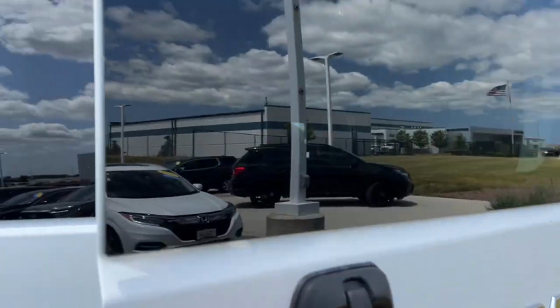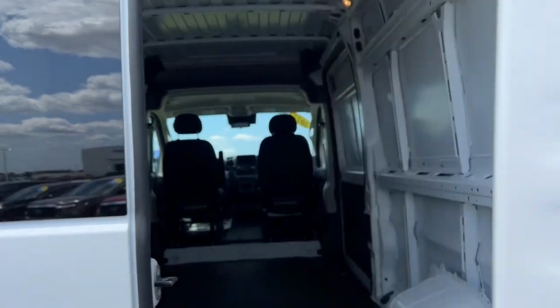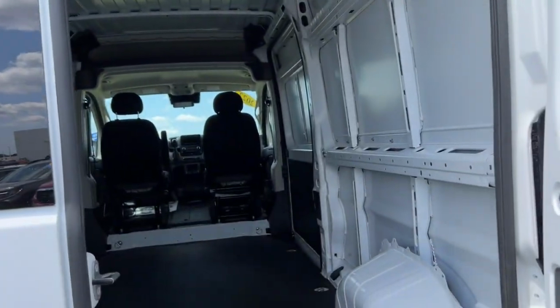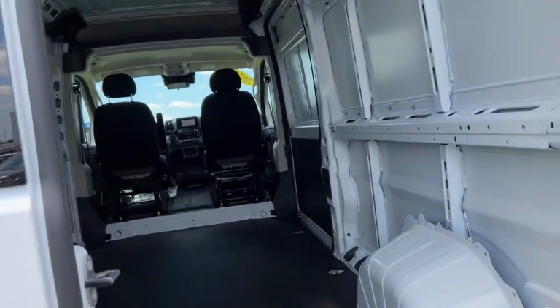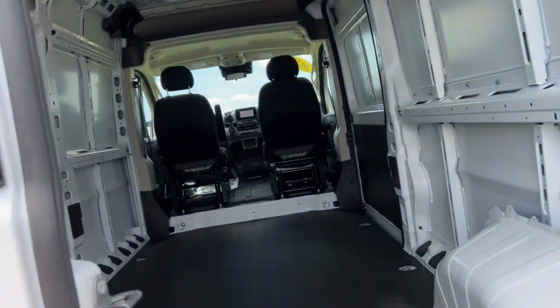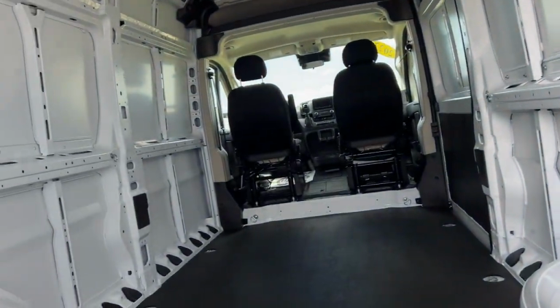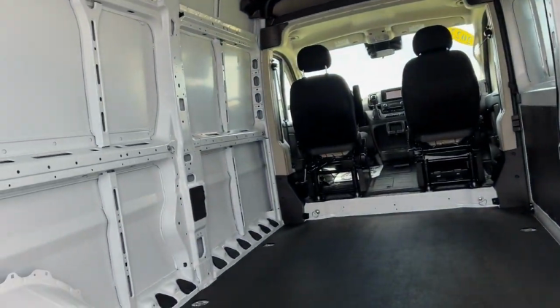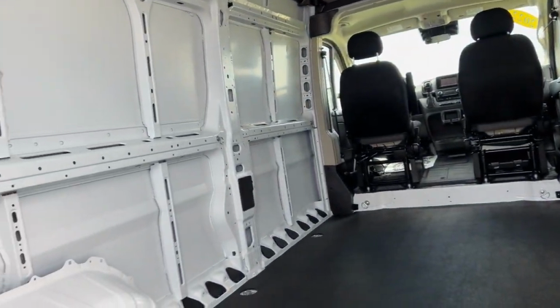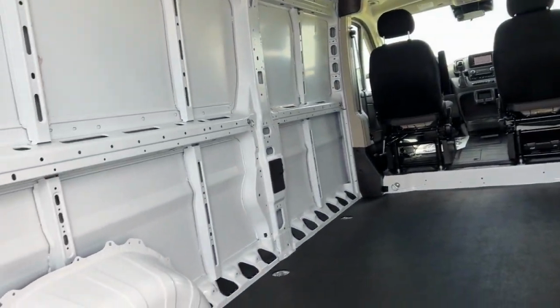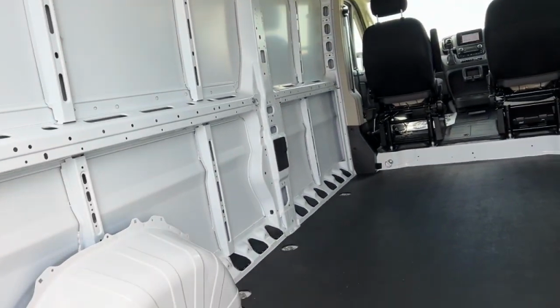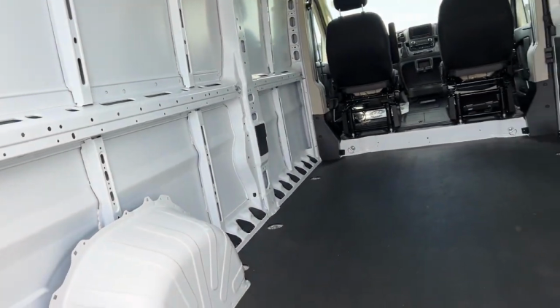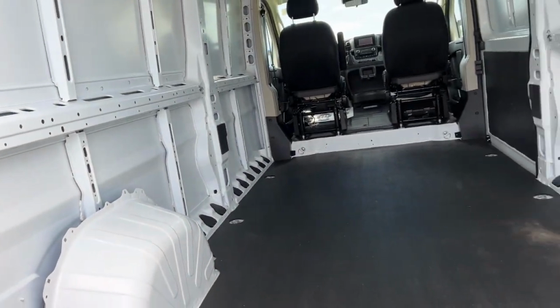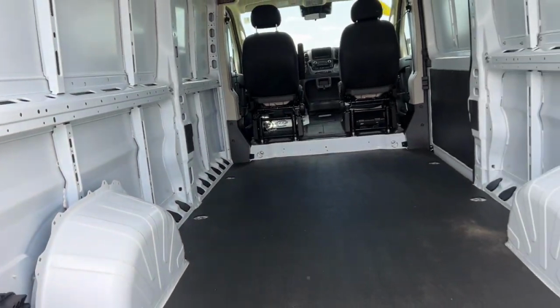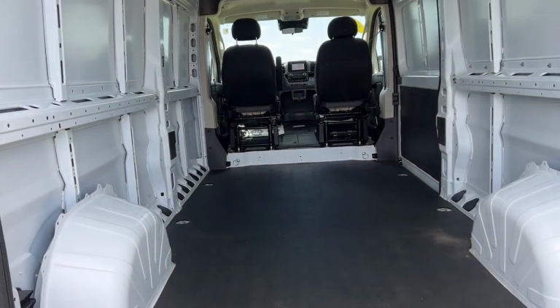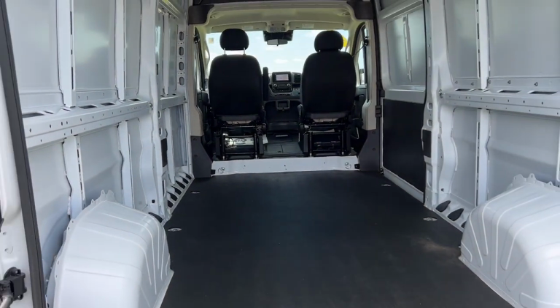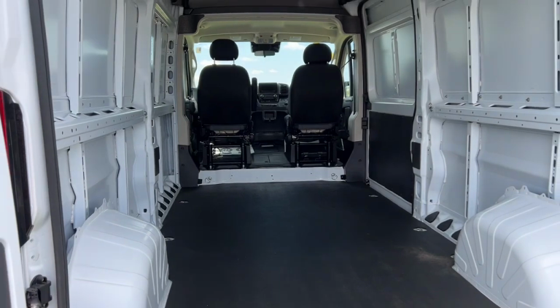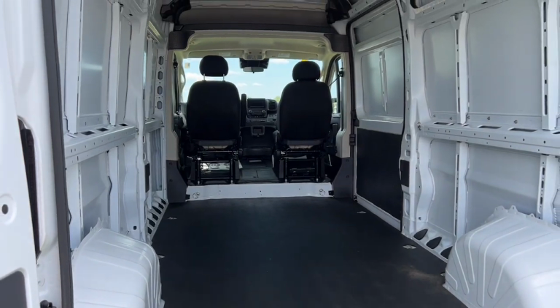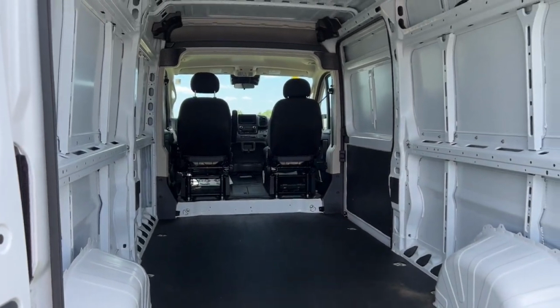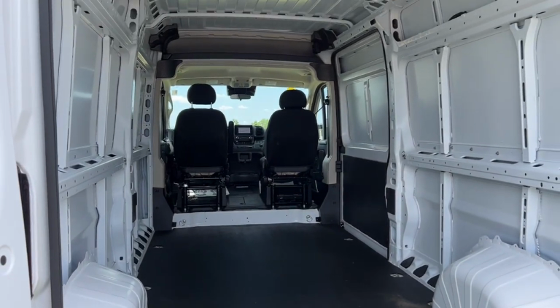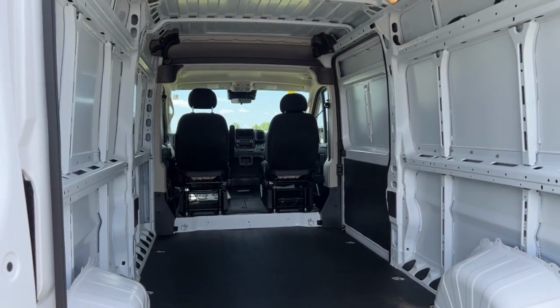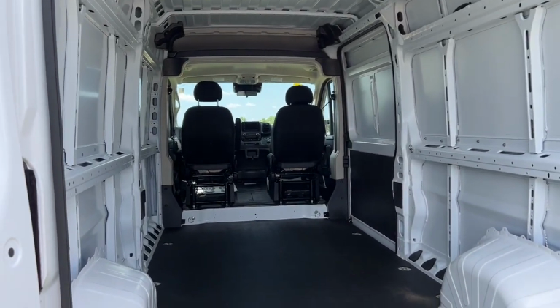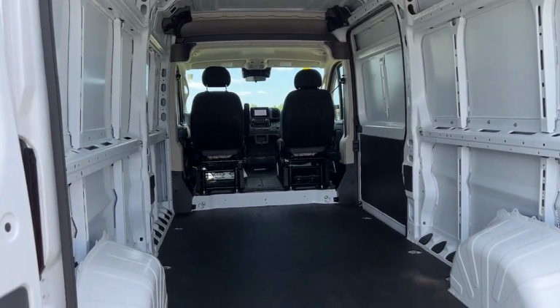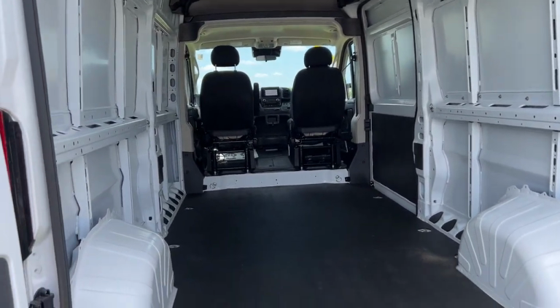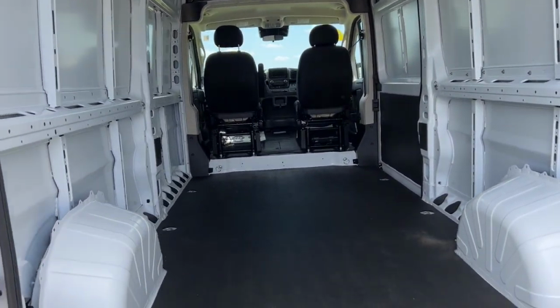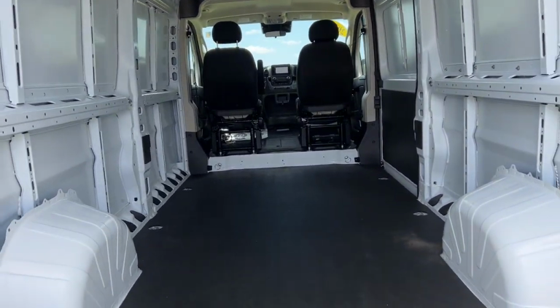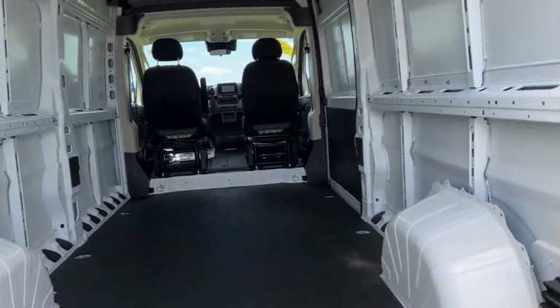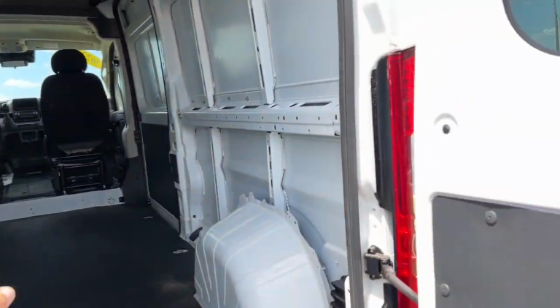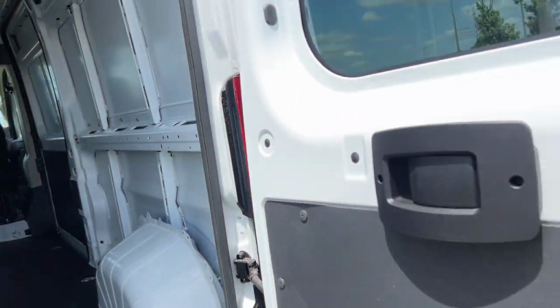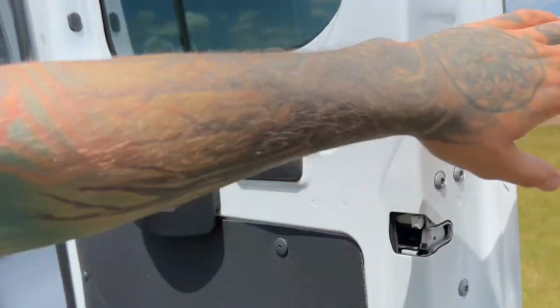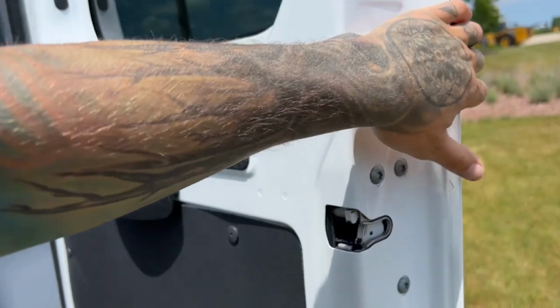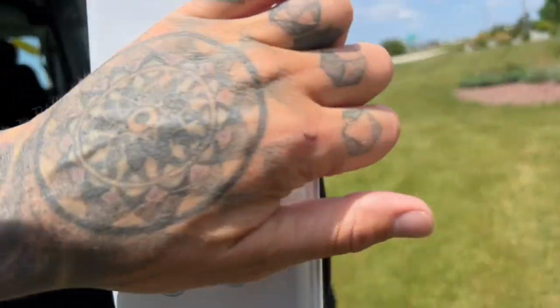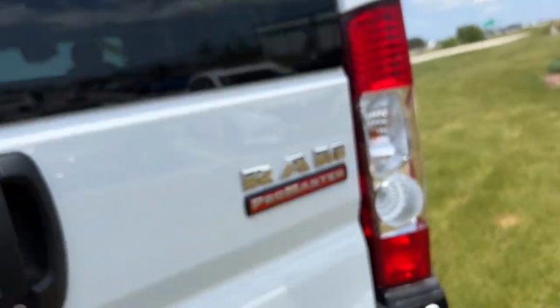As you can see, this van is in top shape. Tons of space in the back. Very clean, pristine condition. Perfect for work, whatever kind of stuff you need.